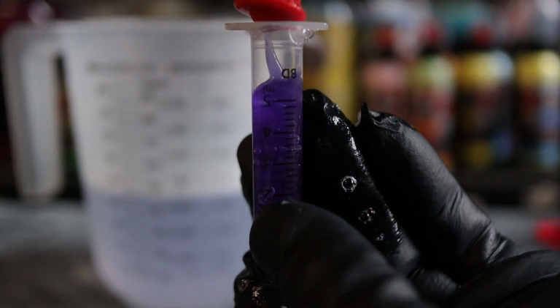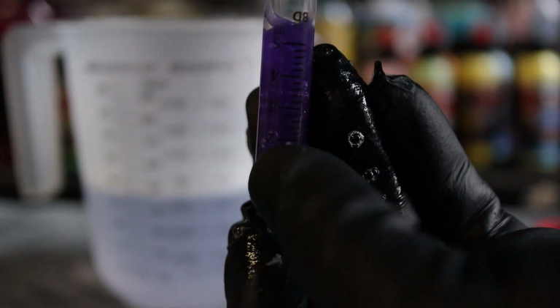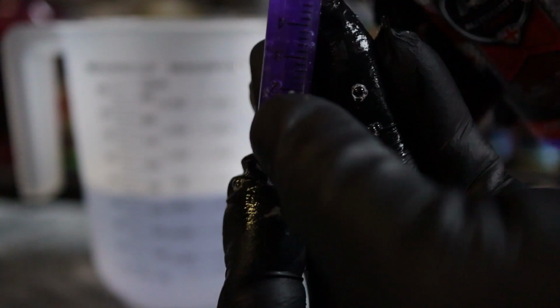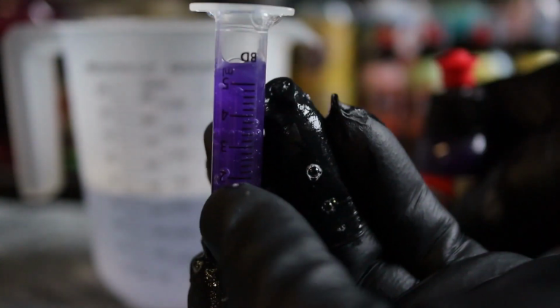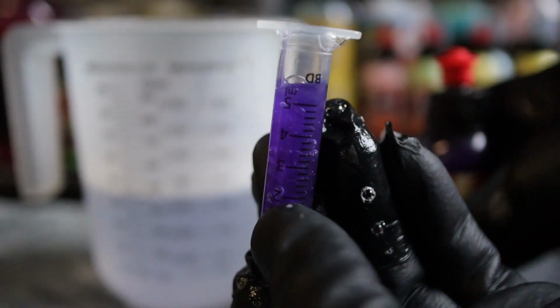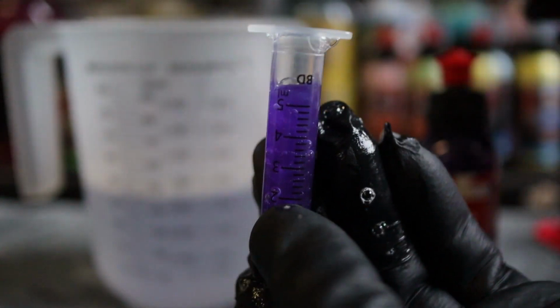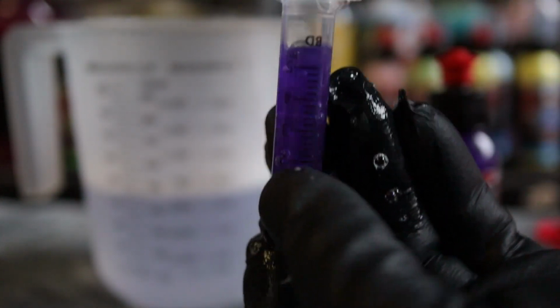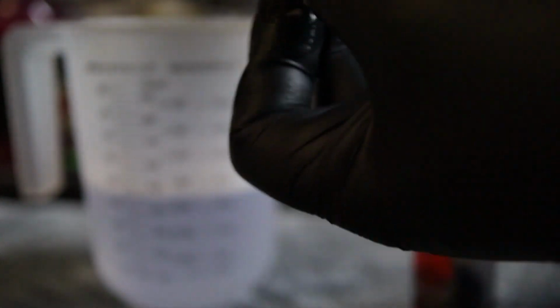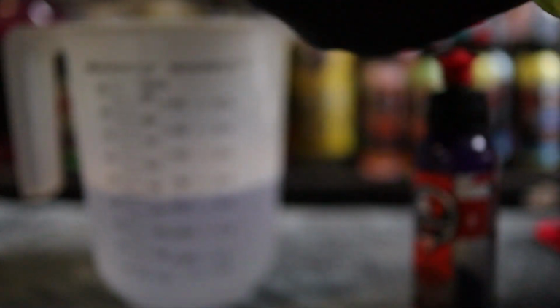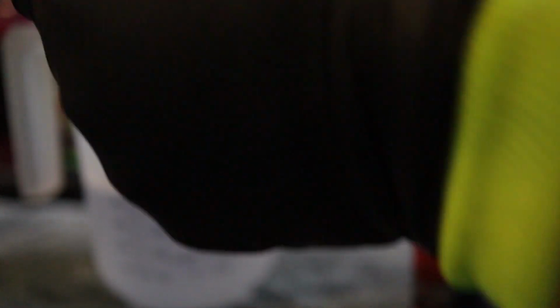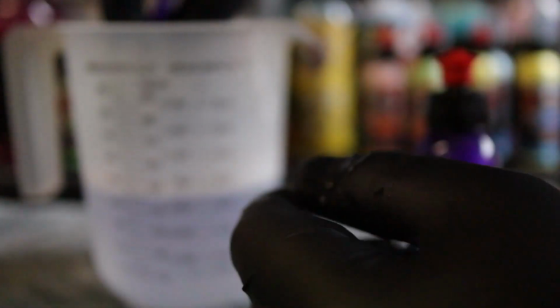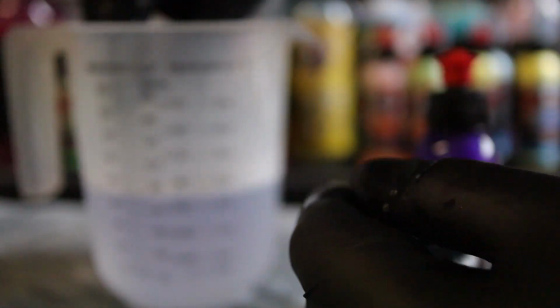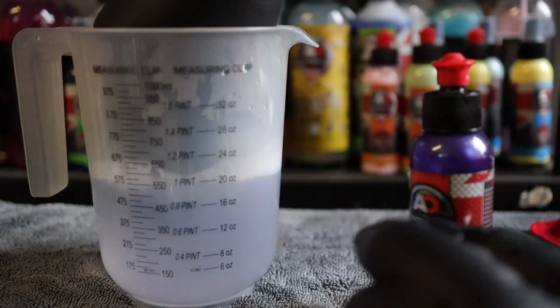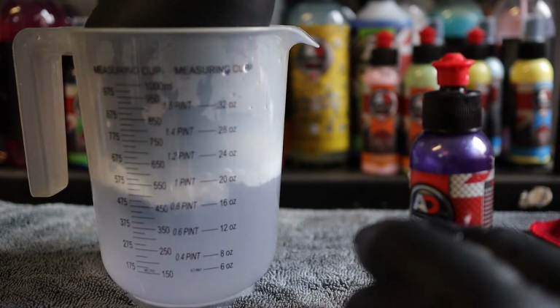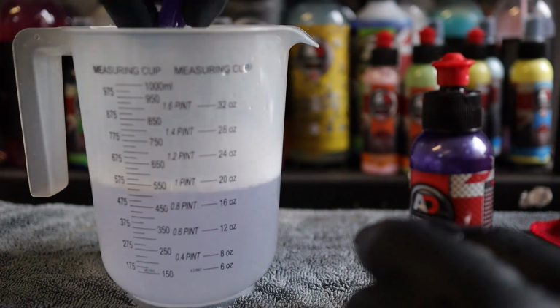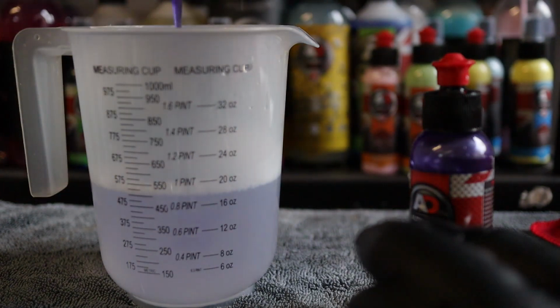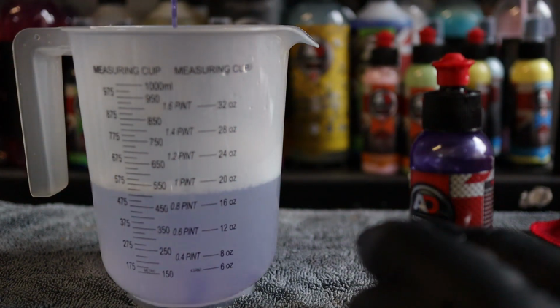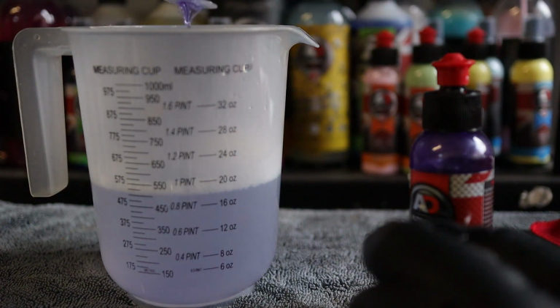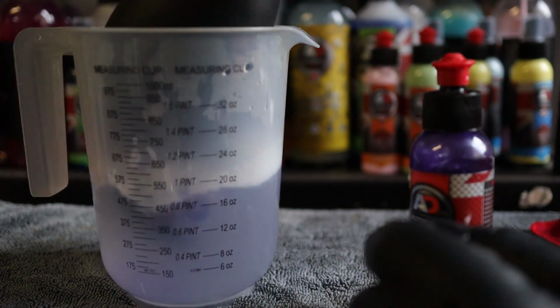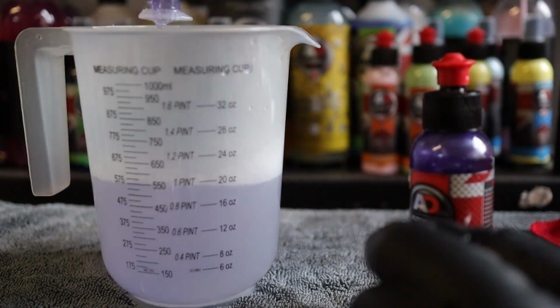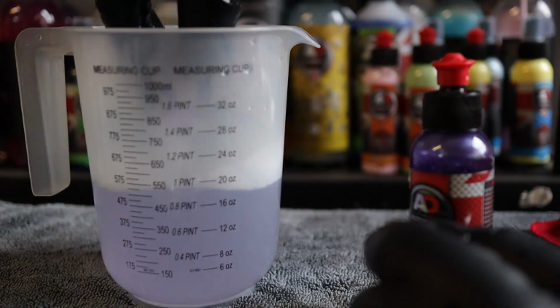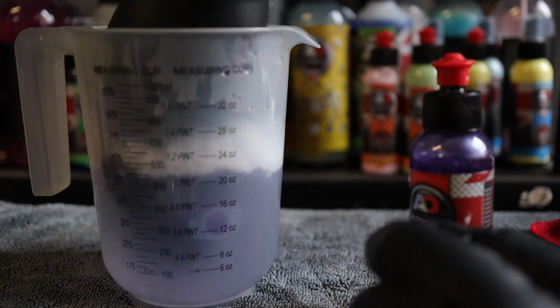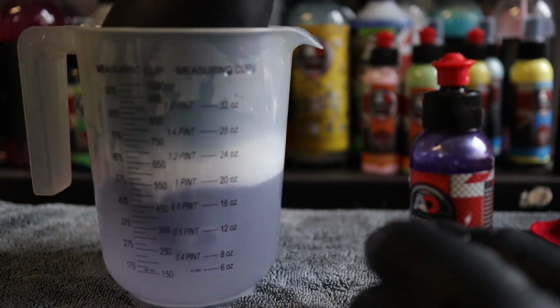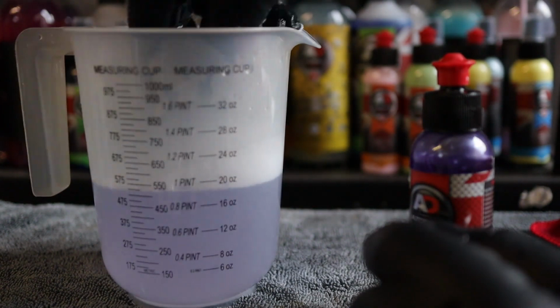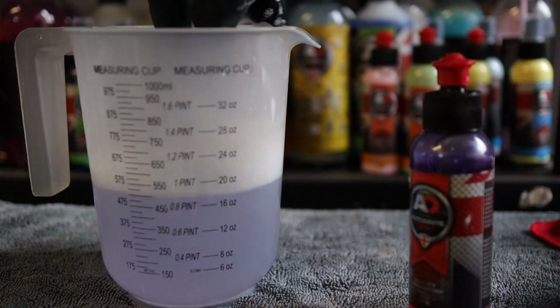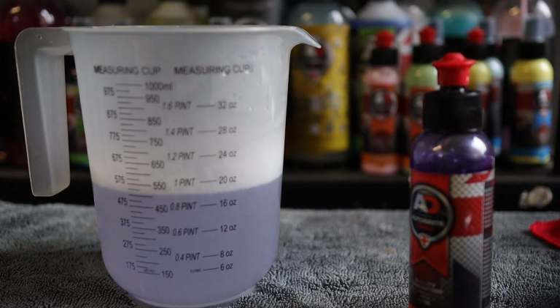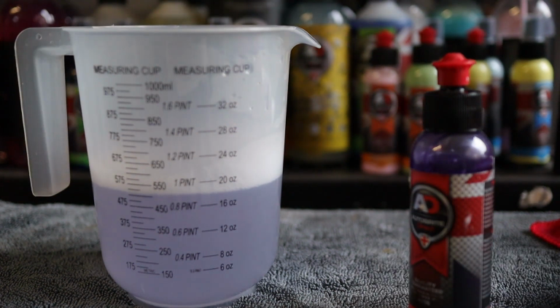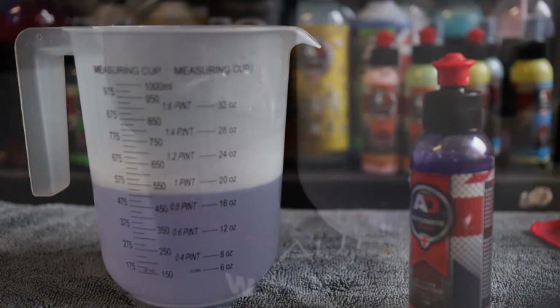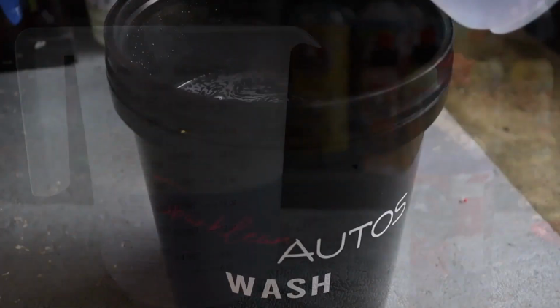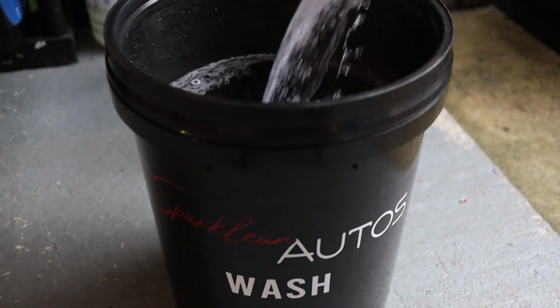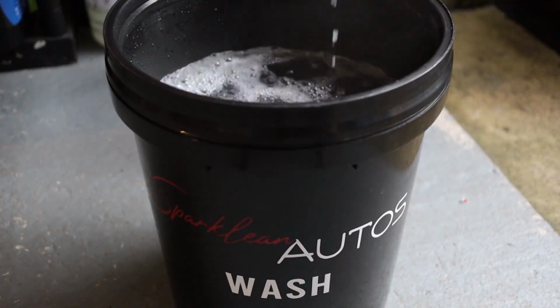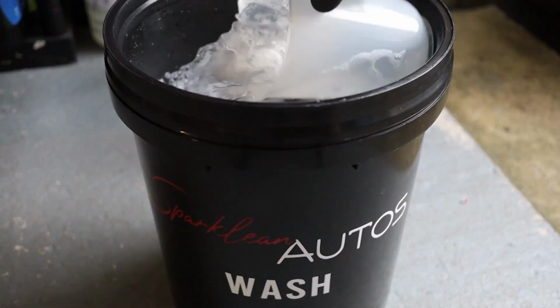Although I am trying to be as accurate as possible here for testing purposes, I can assure you that in real life I do not get out a 5ml syringe every time I'm going to wash my car. There is a massive difference between testing products and wanting to review them as accurately as possible, versus just actually trying to enjoy the process of washing your car.